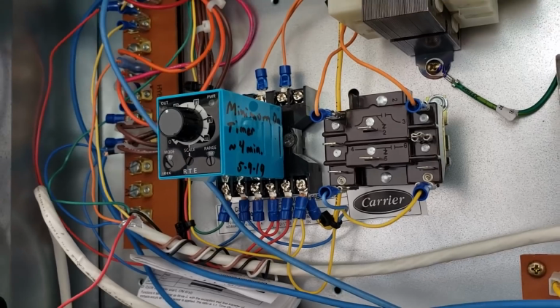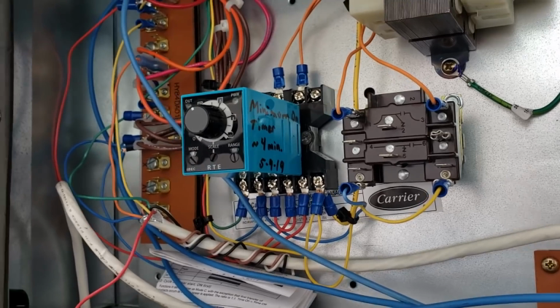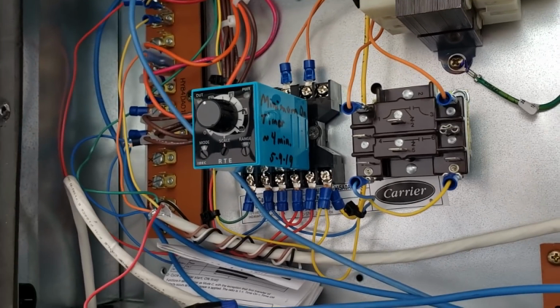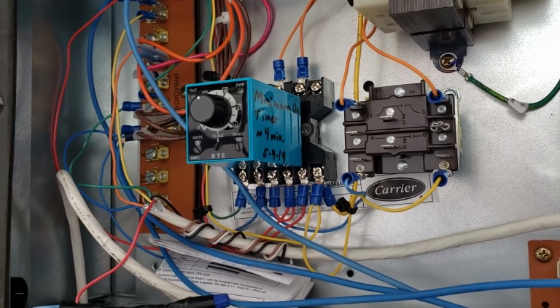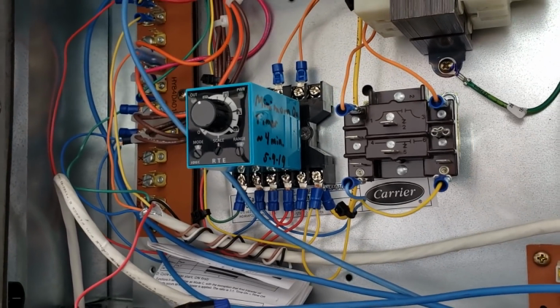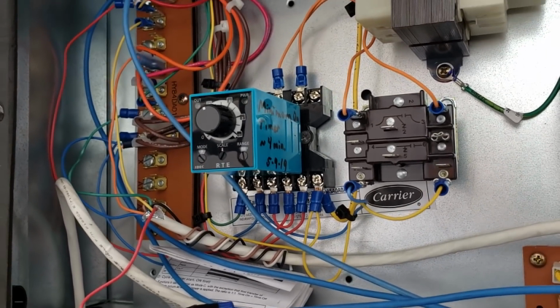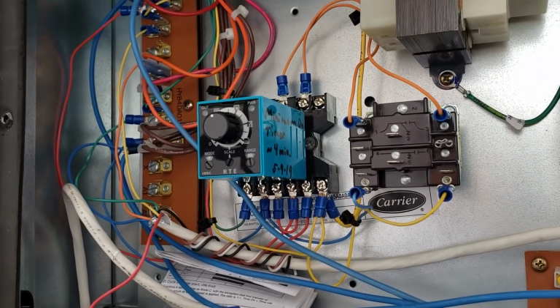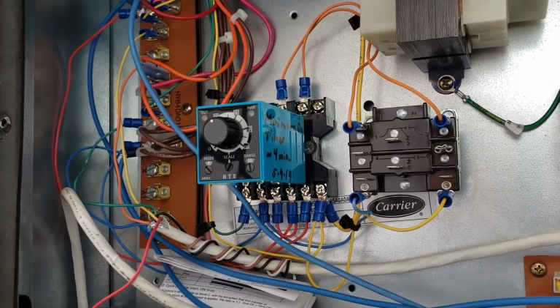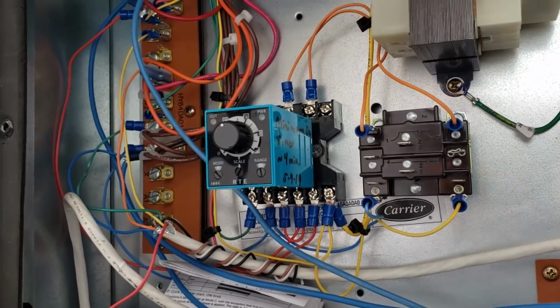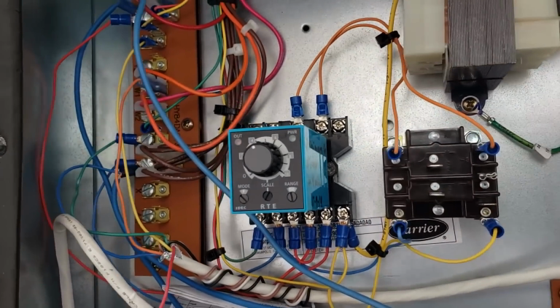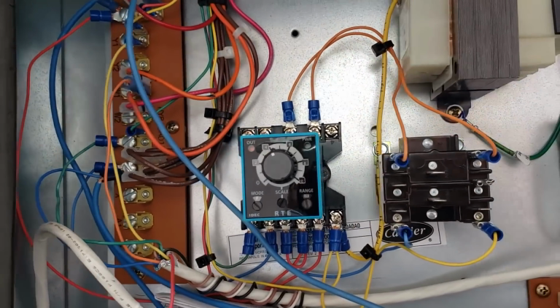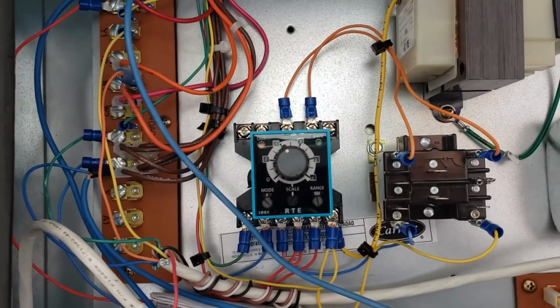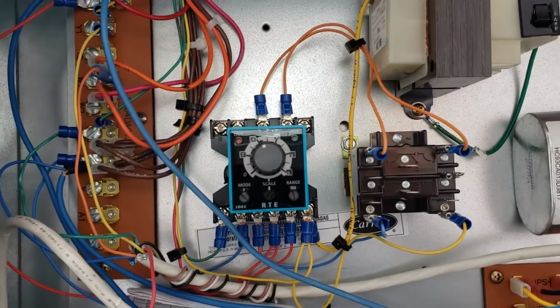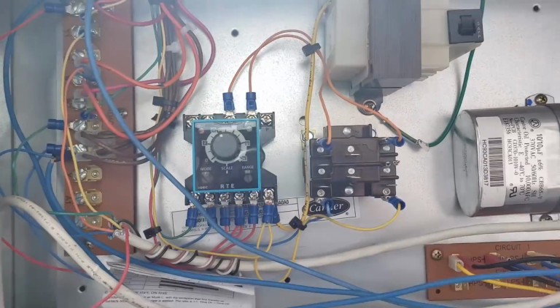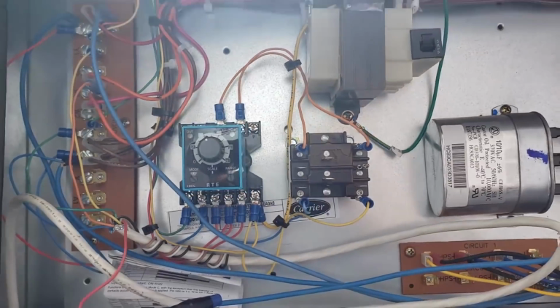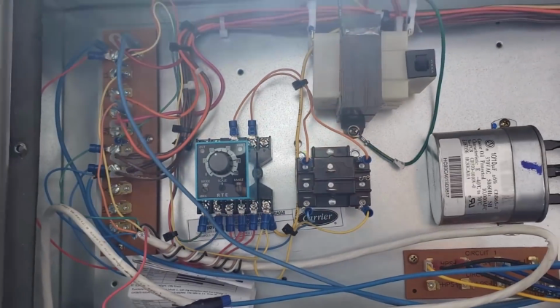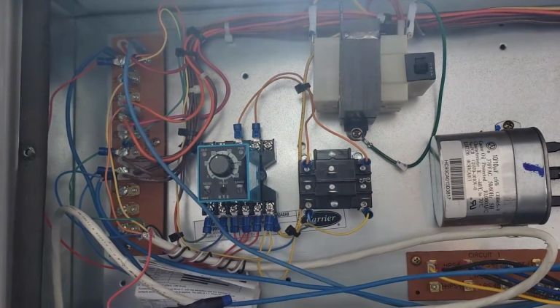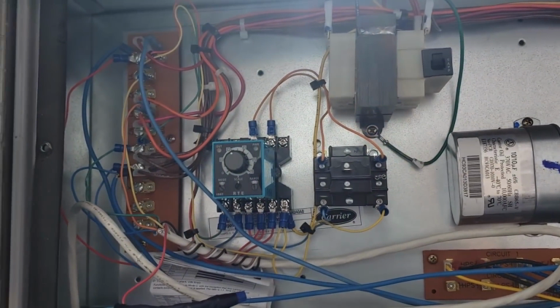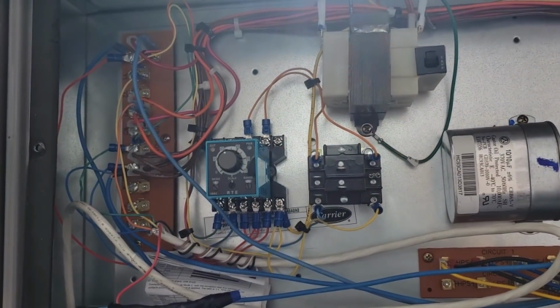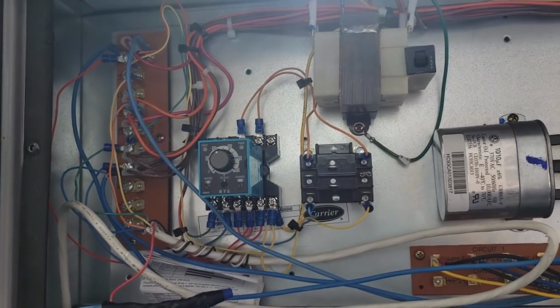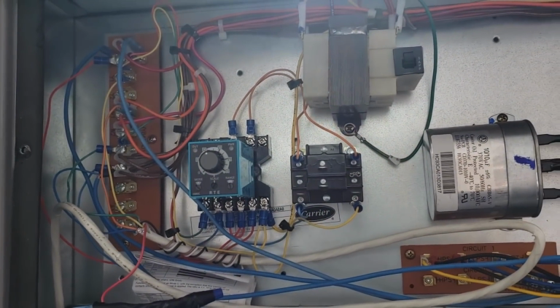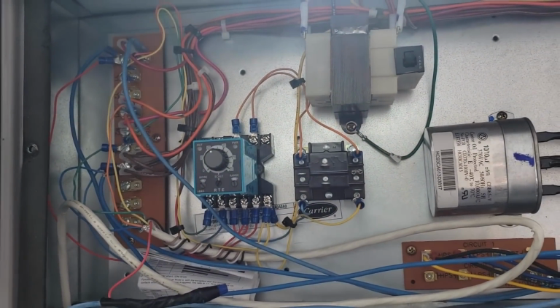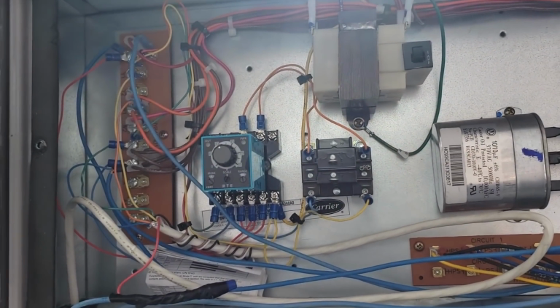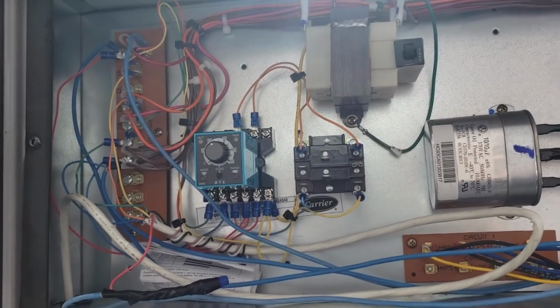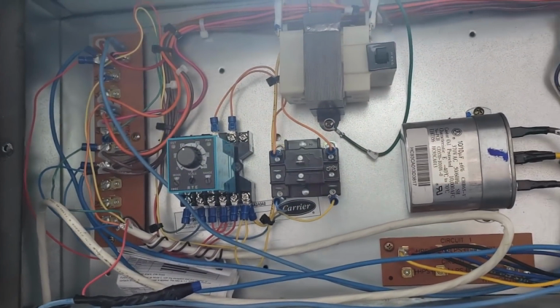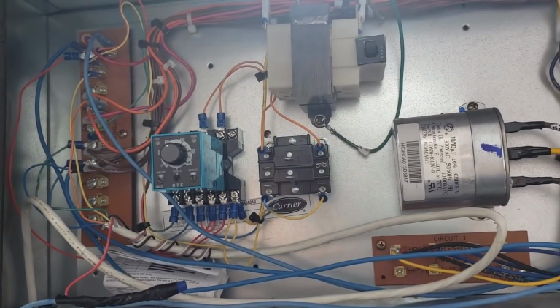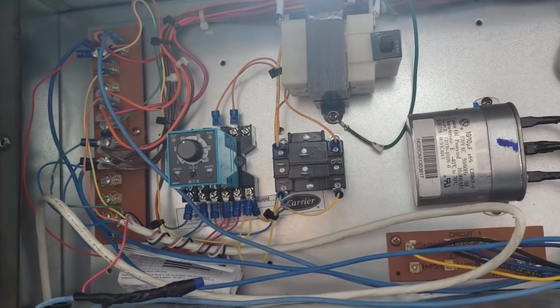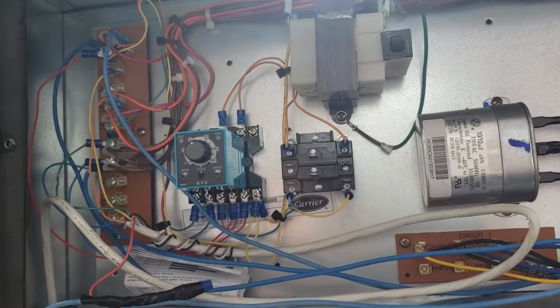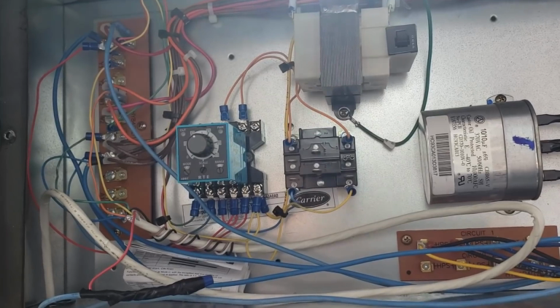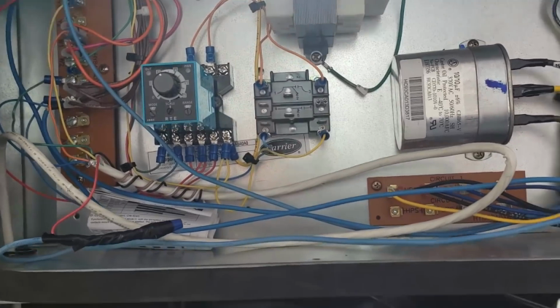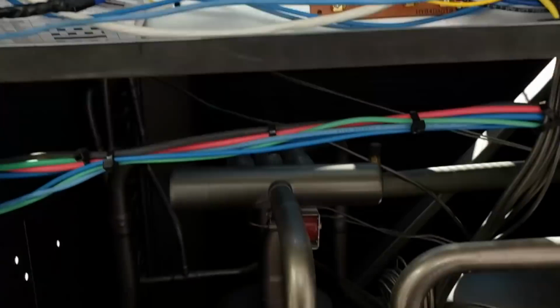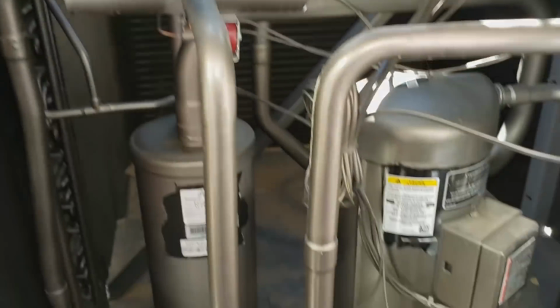There she be. The next technician might be a little skewed trying to figure it out. Let's keep this beast running.